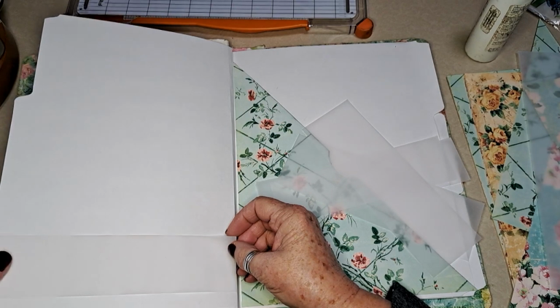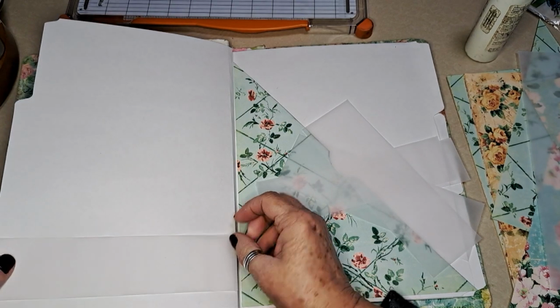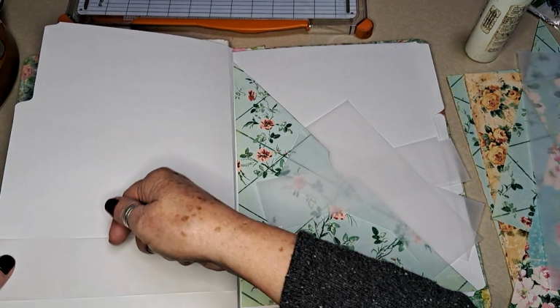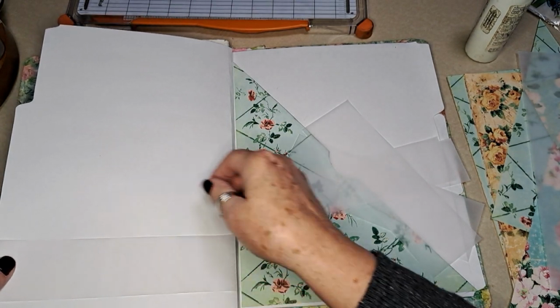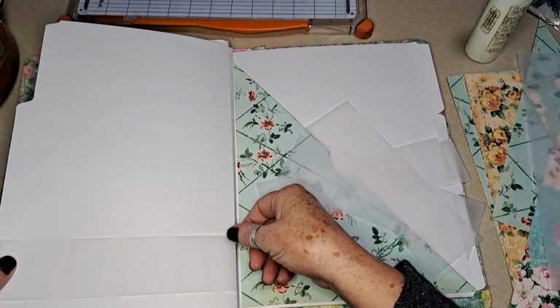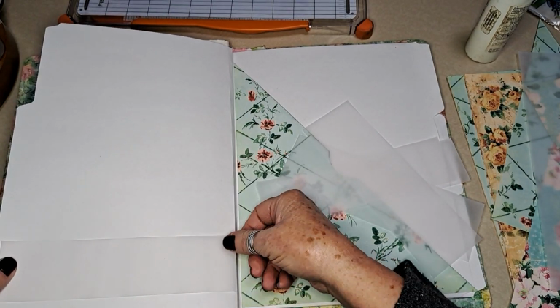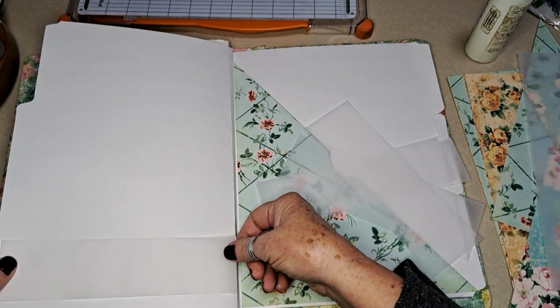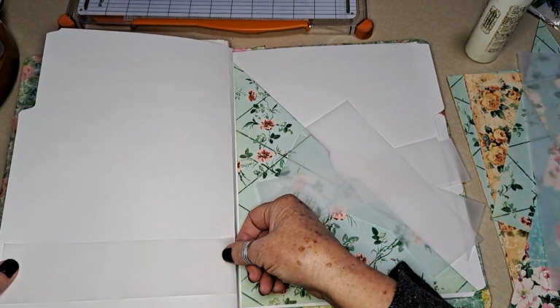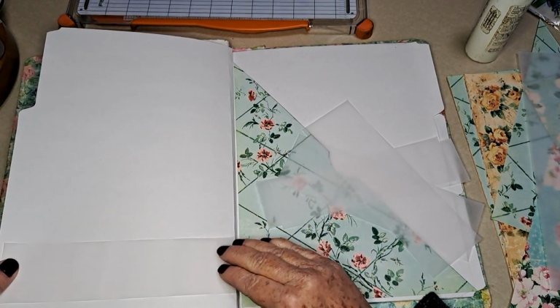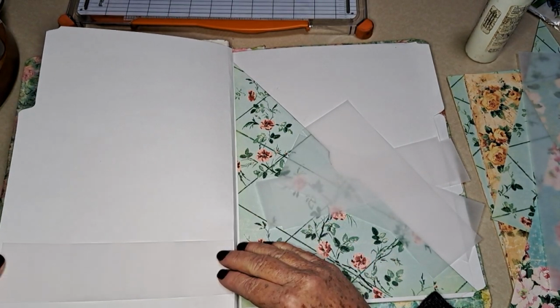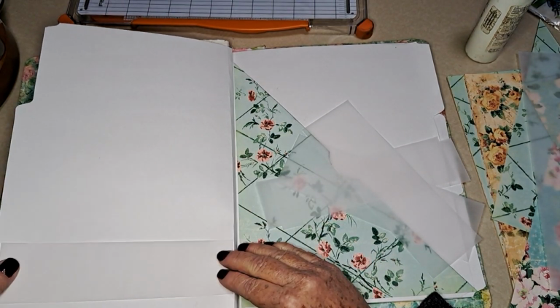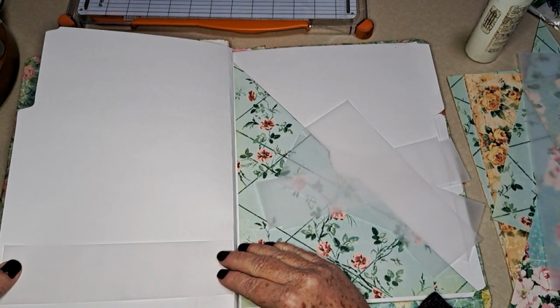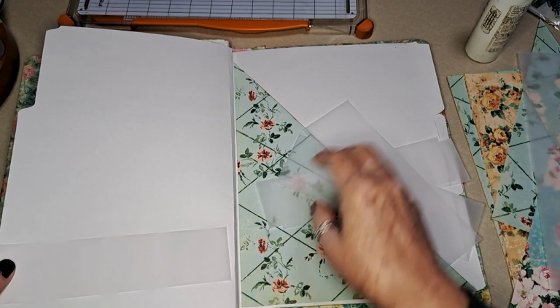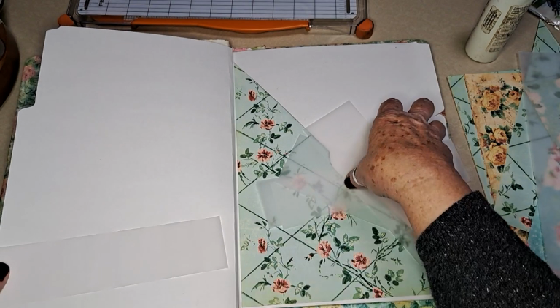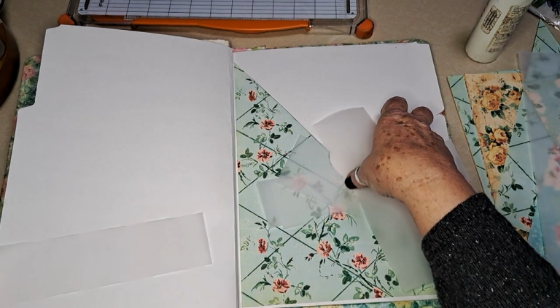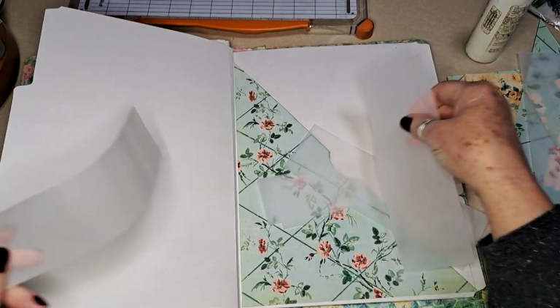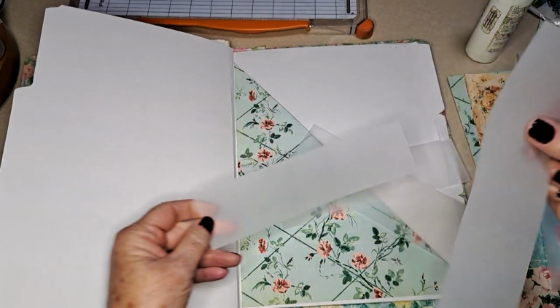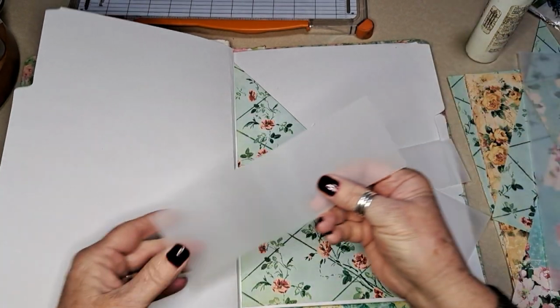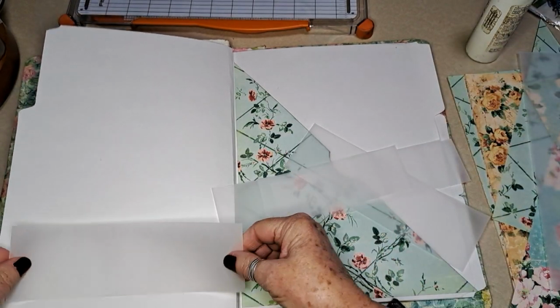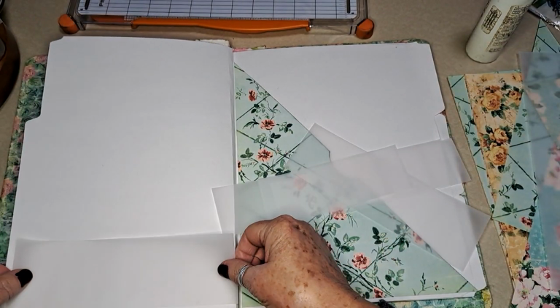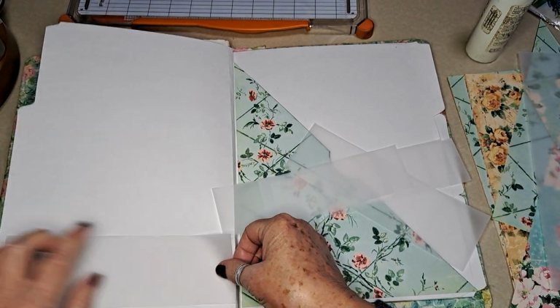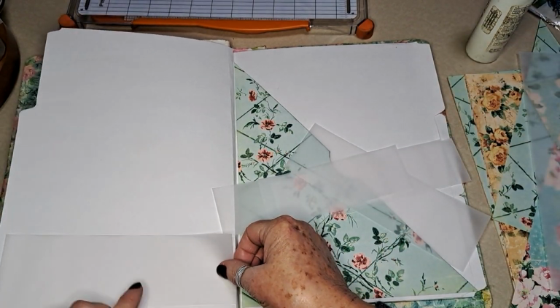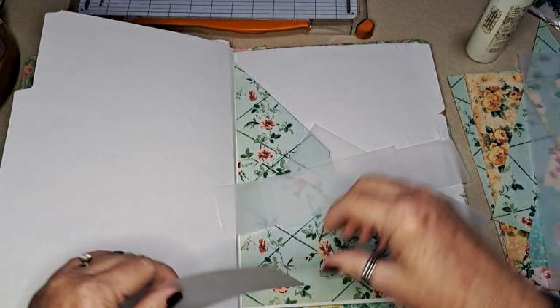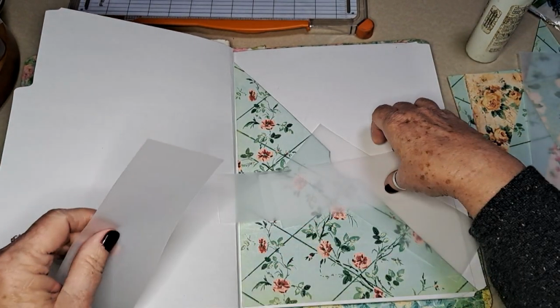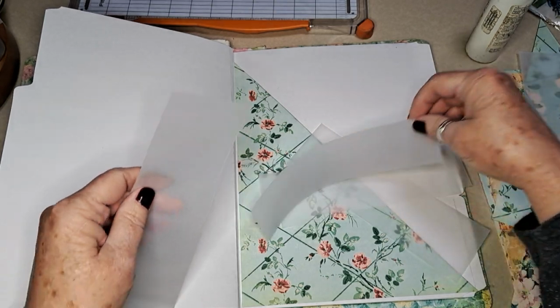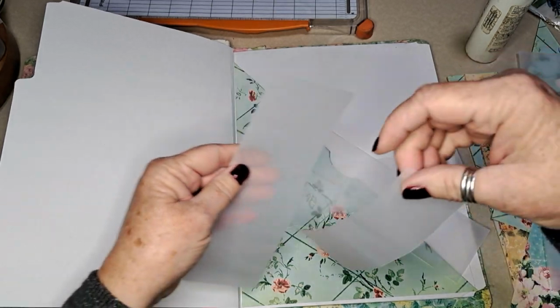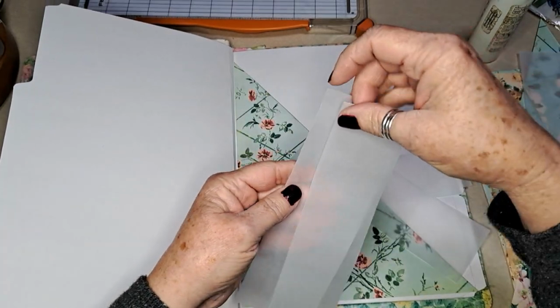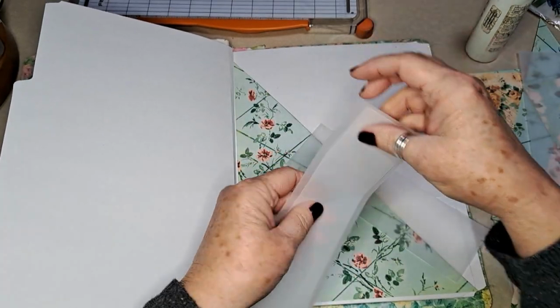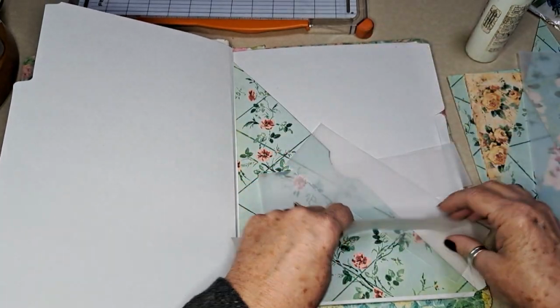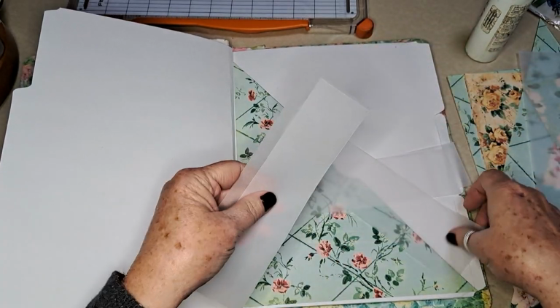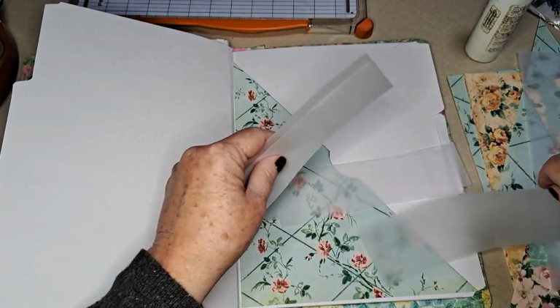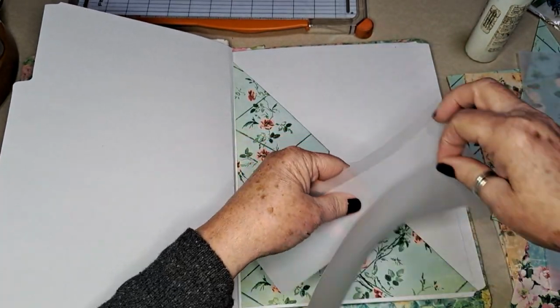Maybe we'll do the big one without doing the middle, and then the smaller ones we'll do with a center glue line. I have two large ones, so we'll work through those.